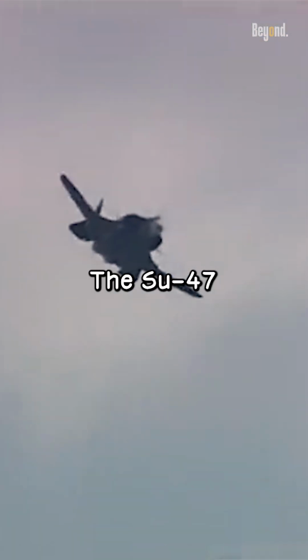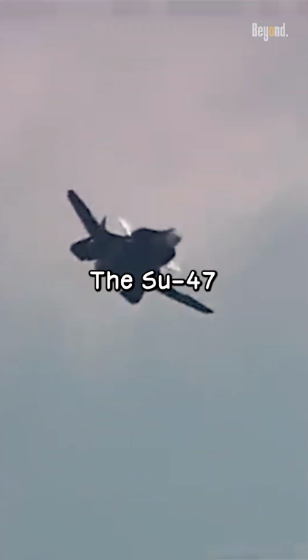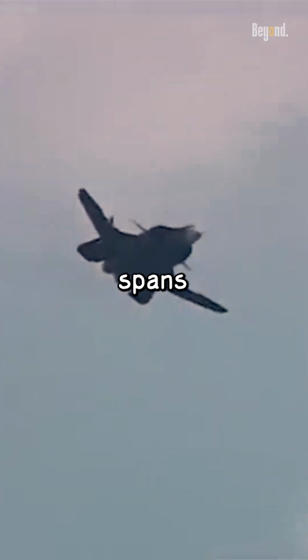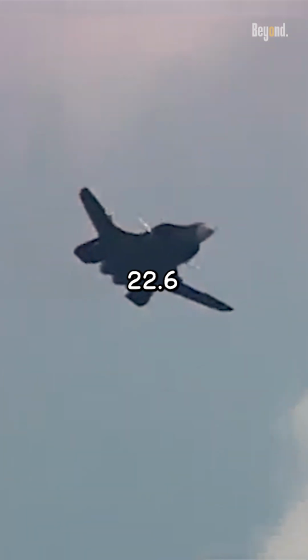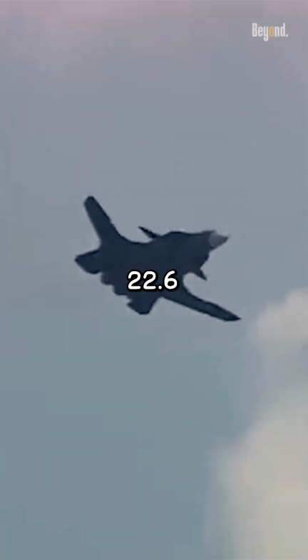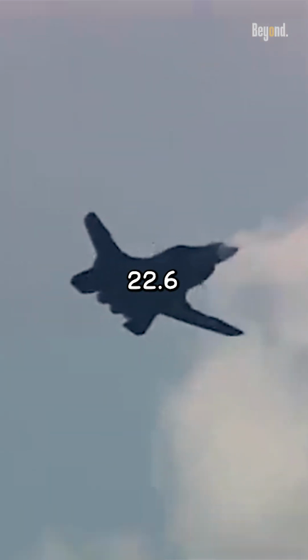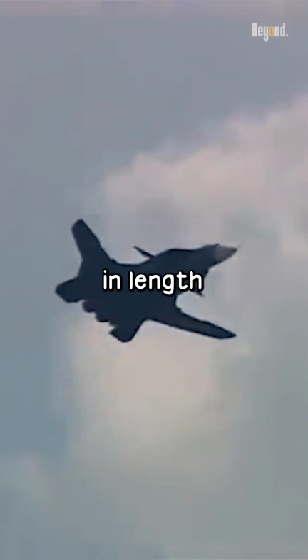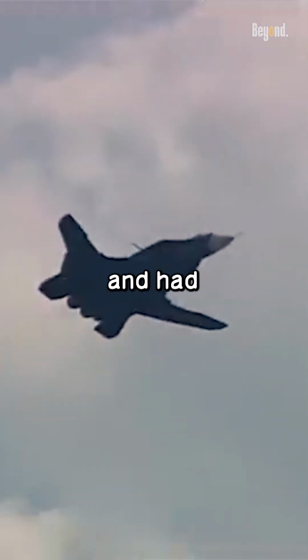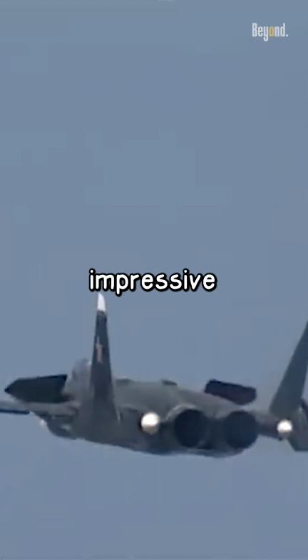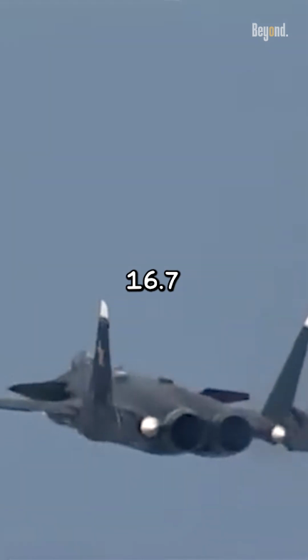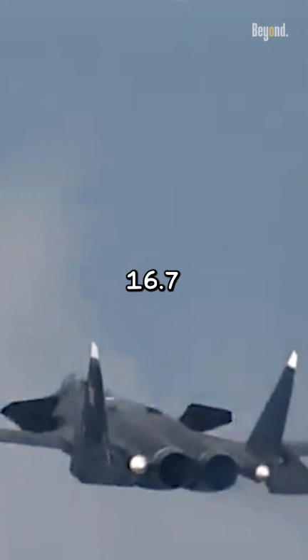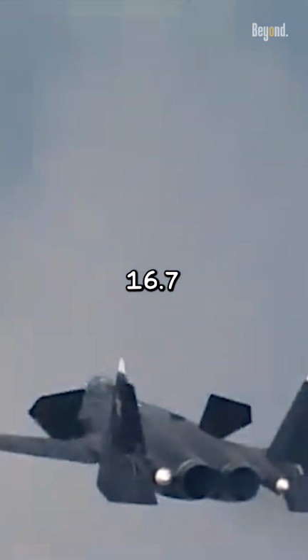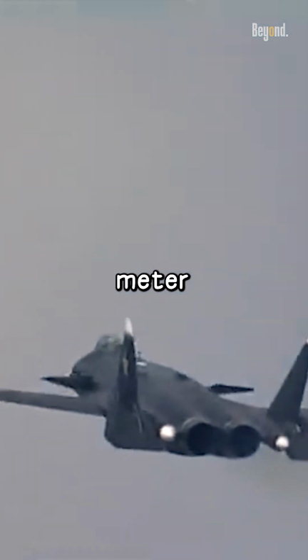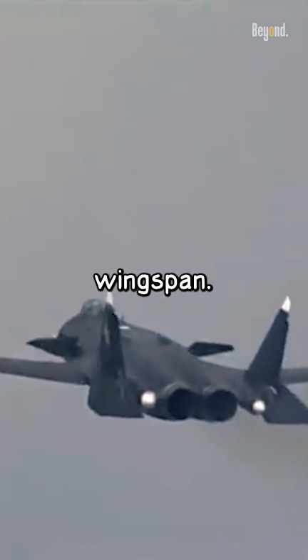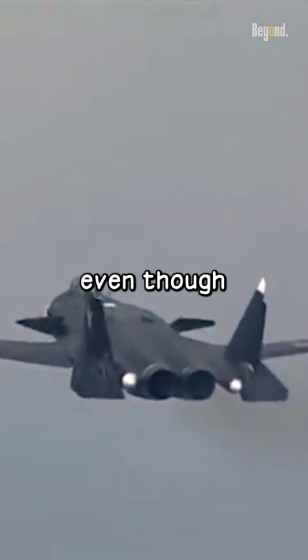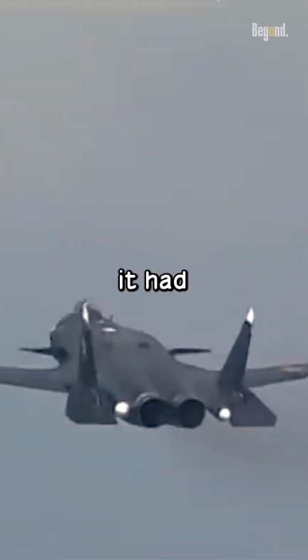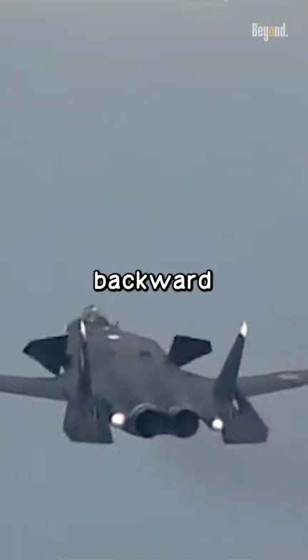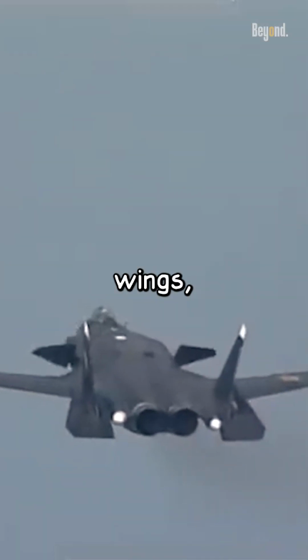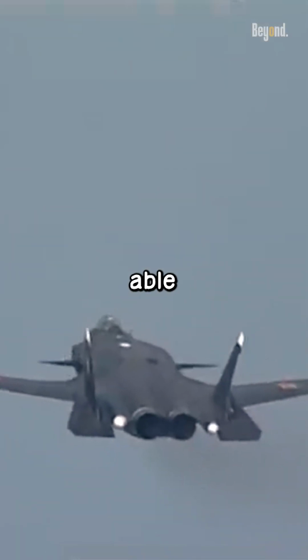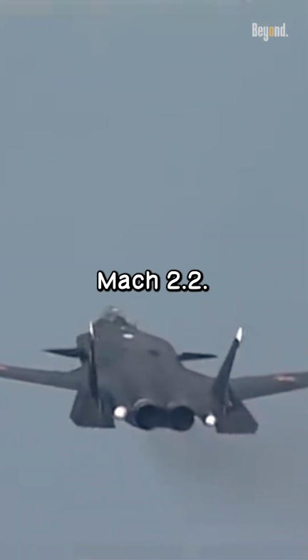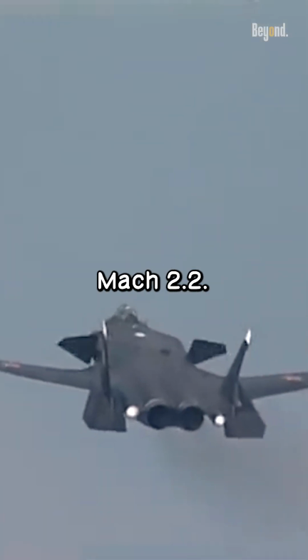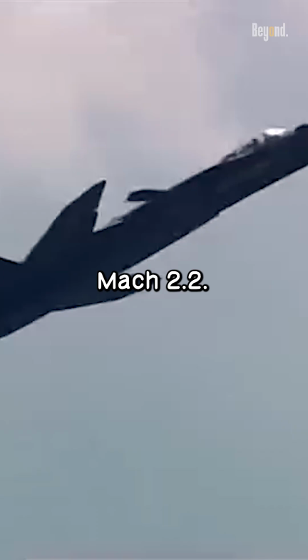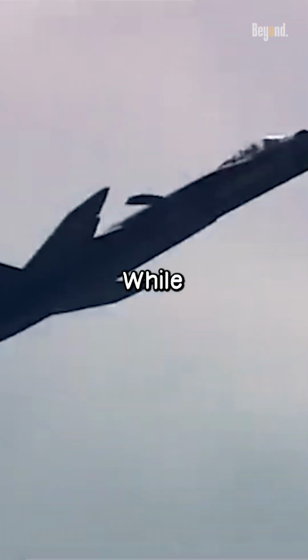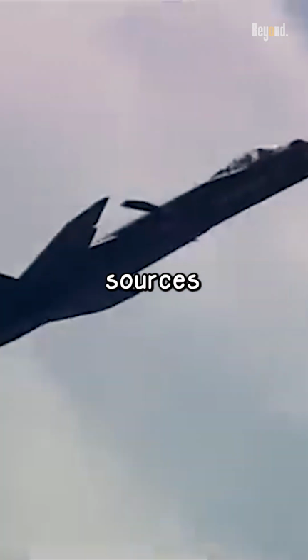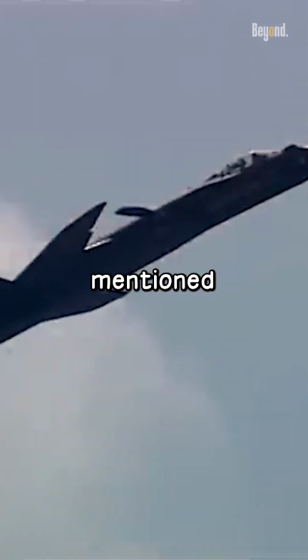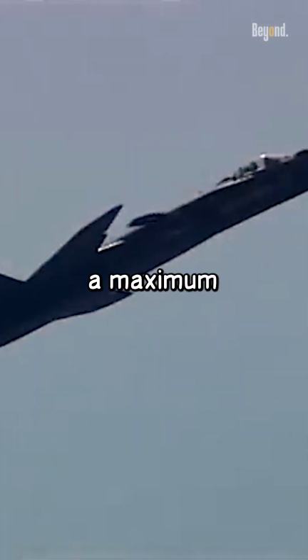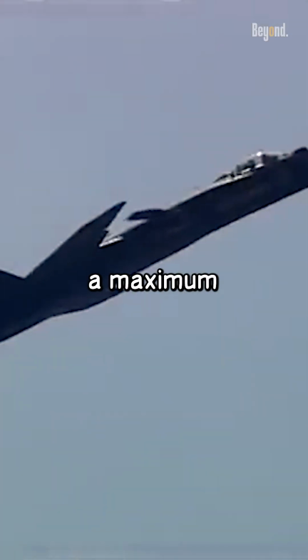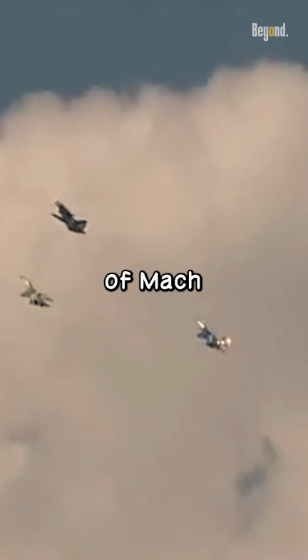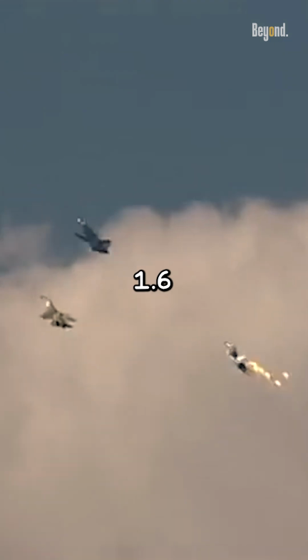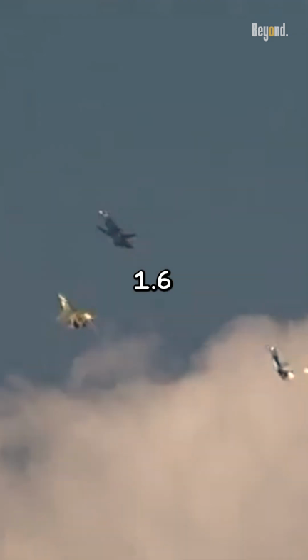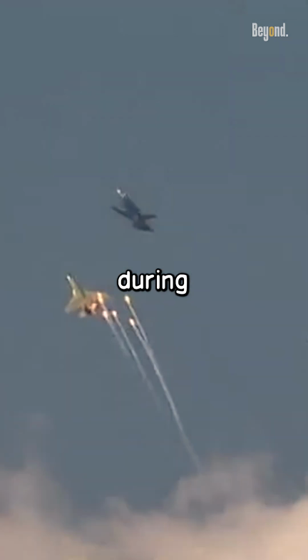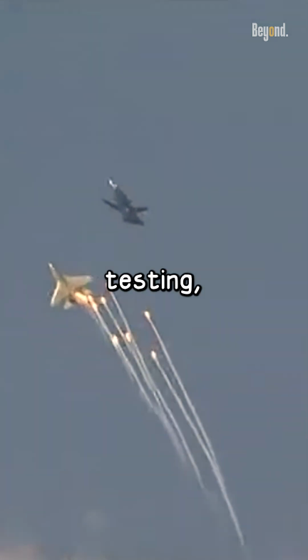The Su-47 spanned 22.6 meters in length and had an impressive 16.7 meter wingspan. Even though it had backward wings, it was able to hit Mach 2.2, while some sources mention a maximum speed of Mach 1.6 during testing.